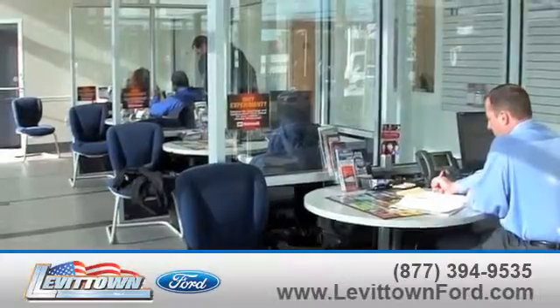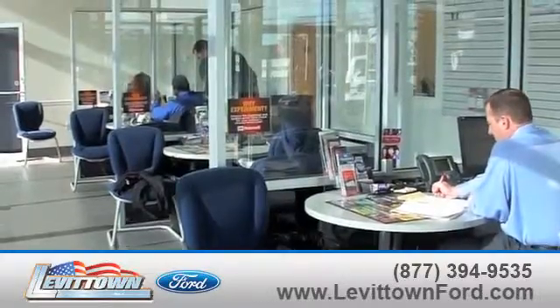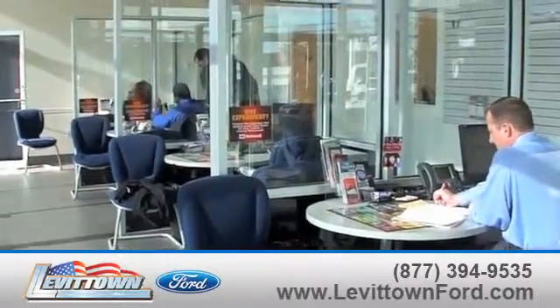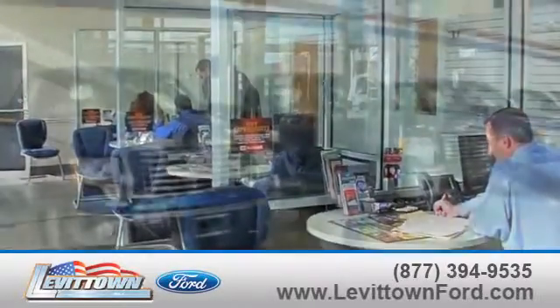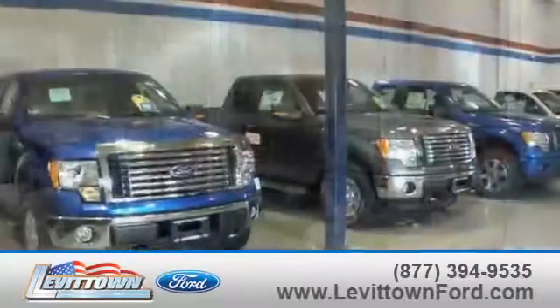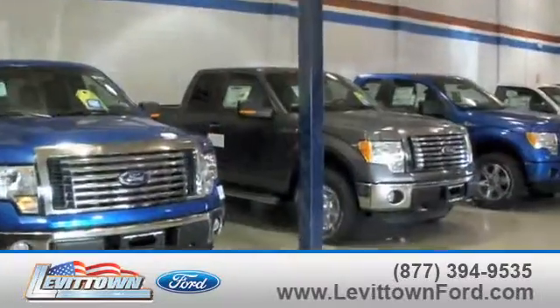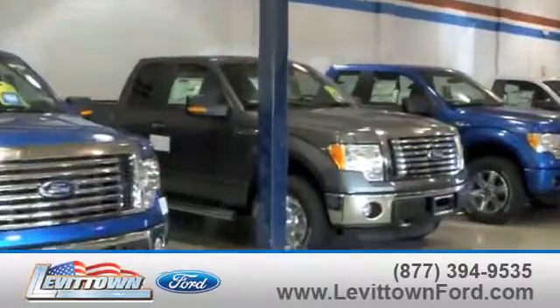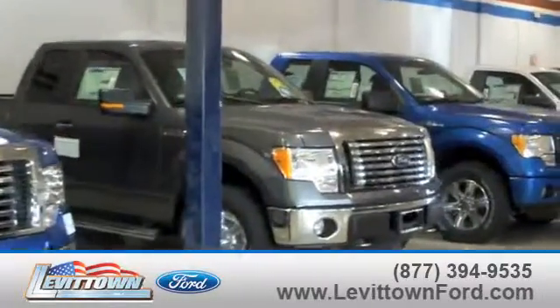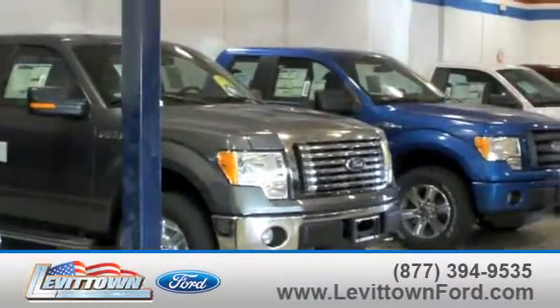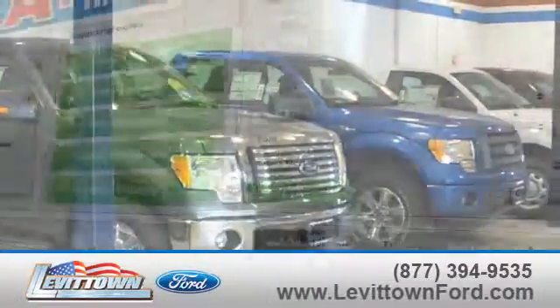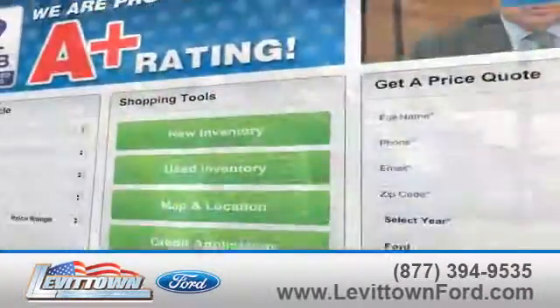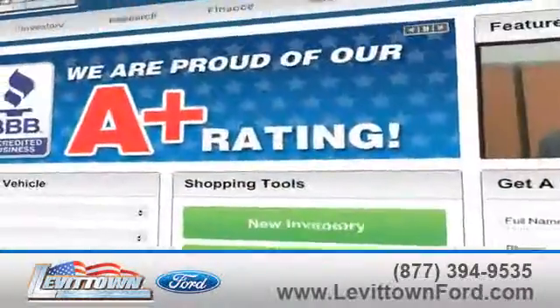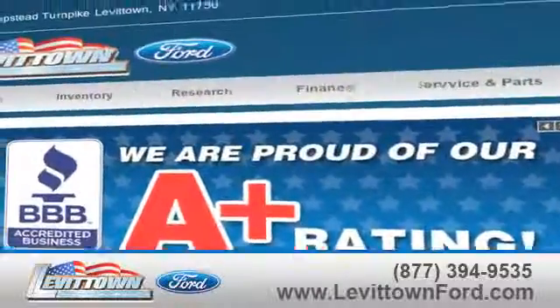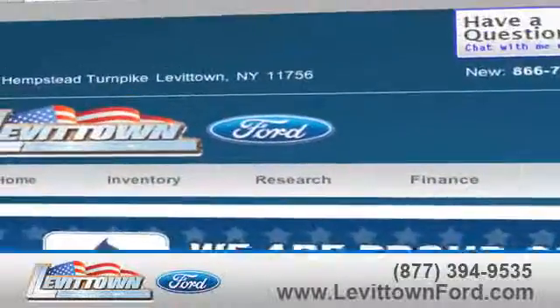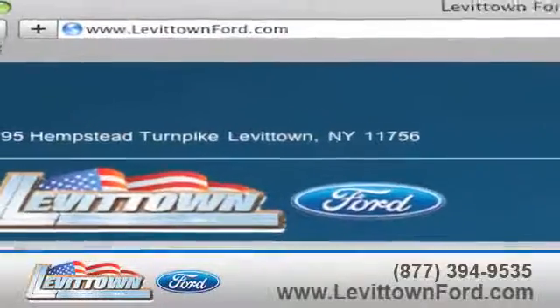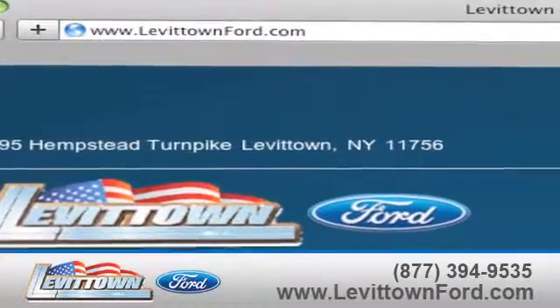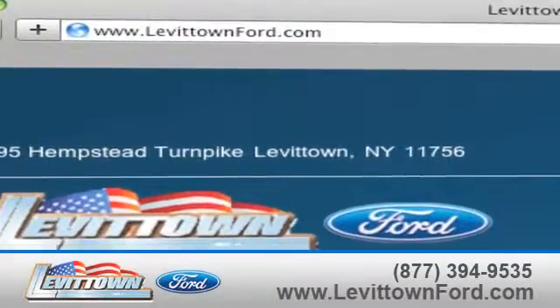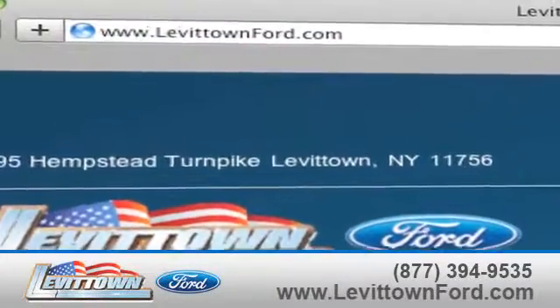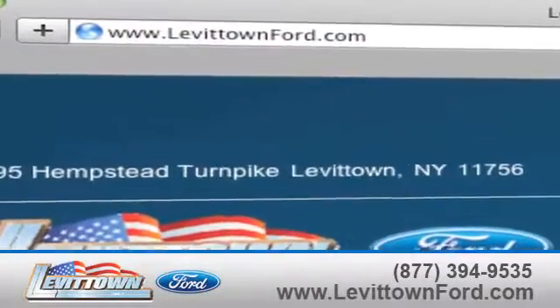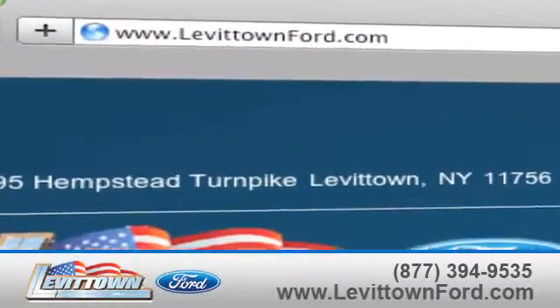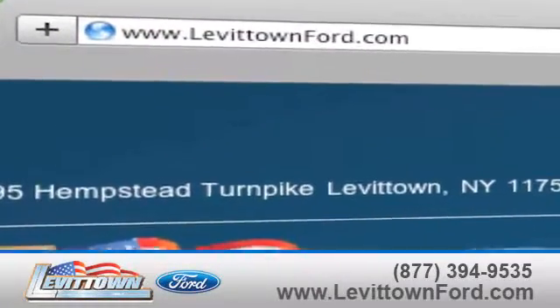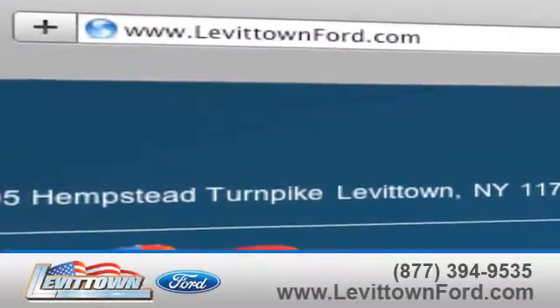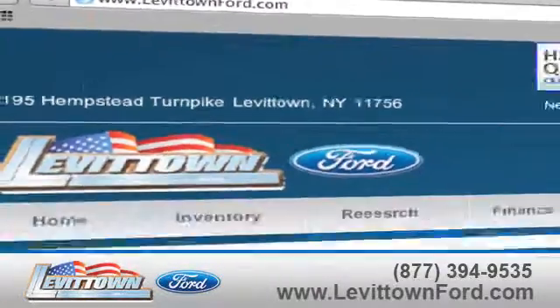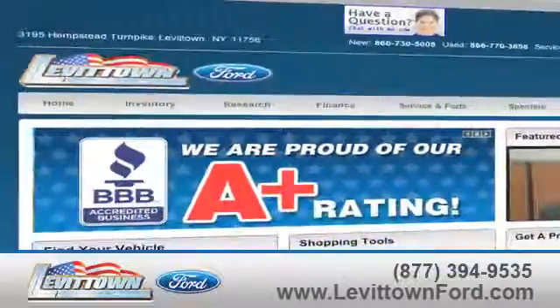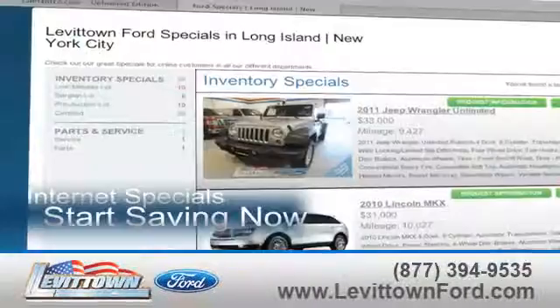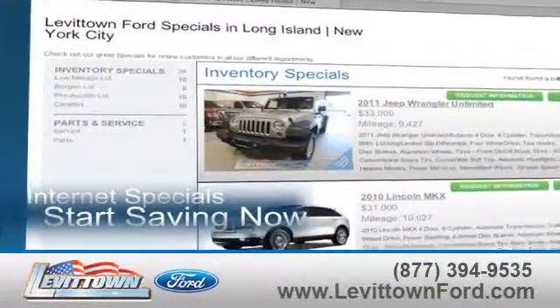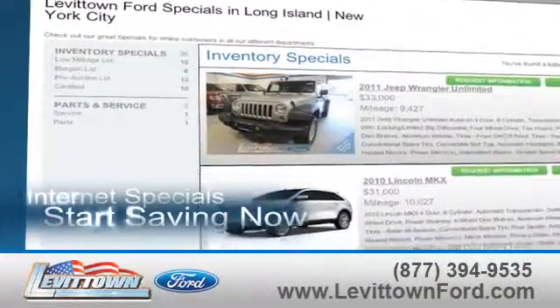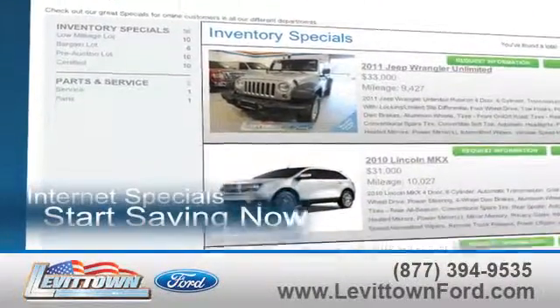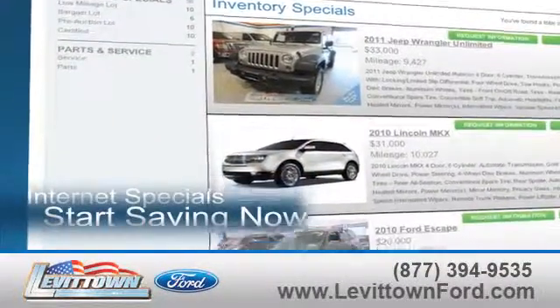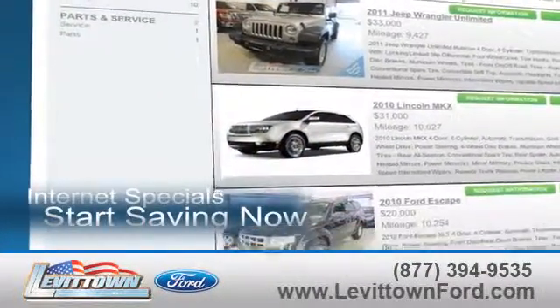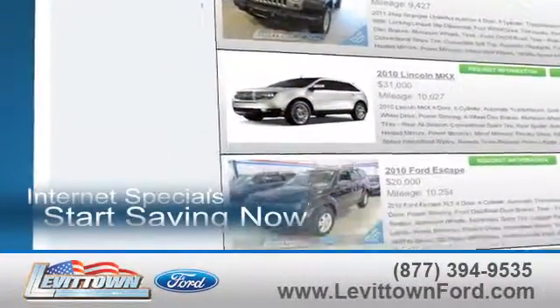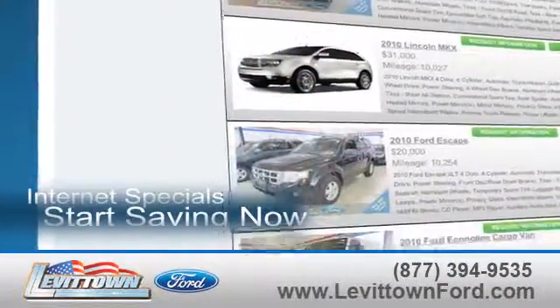Levitown Ford has the selection of new and pre-owned Ford vehicles you've been looking for. Visit us online at www.levitownford.com. While you're there, take advantage of our internet specials and start saving now.